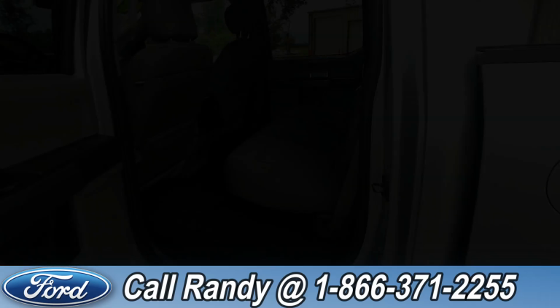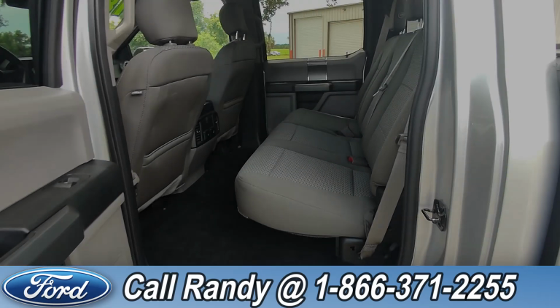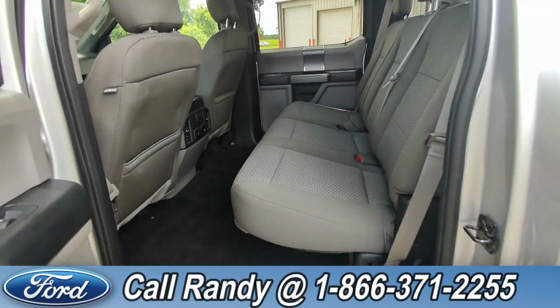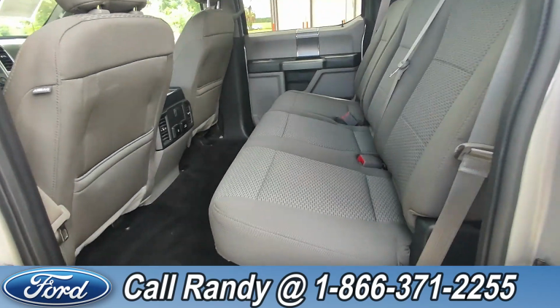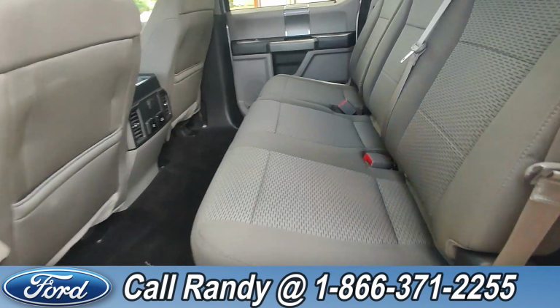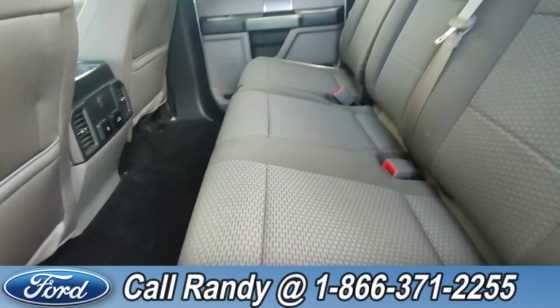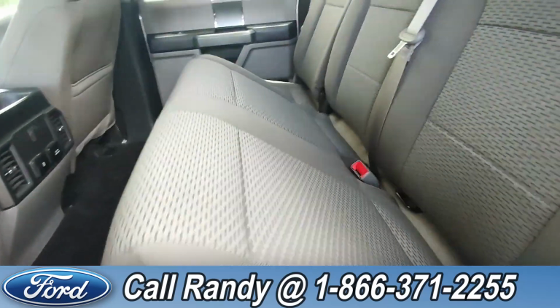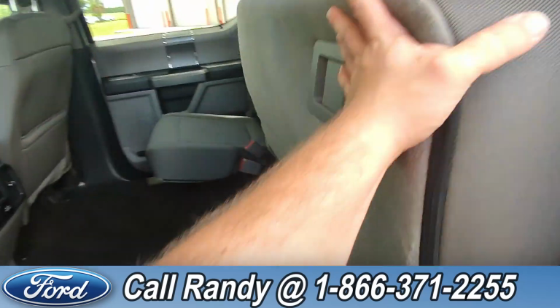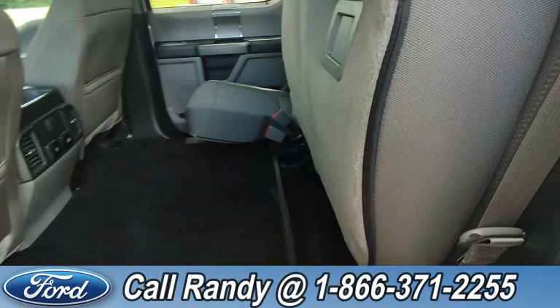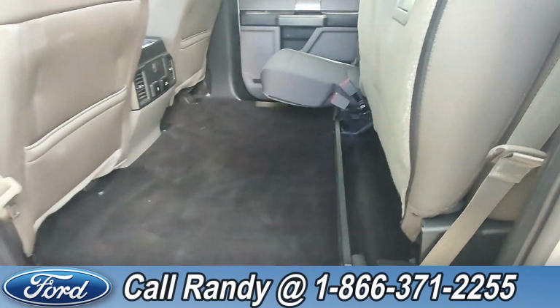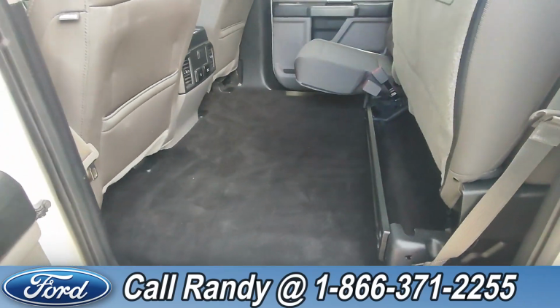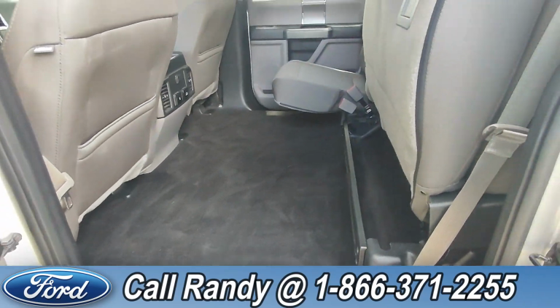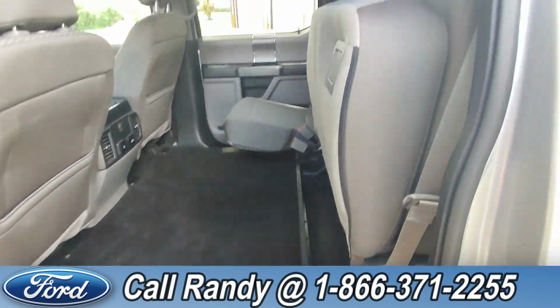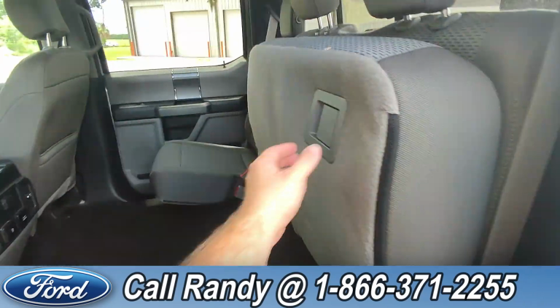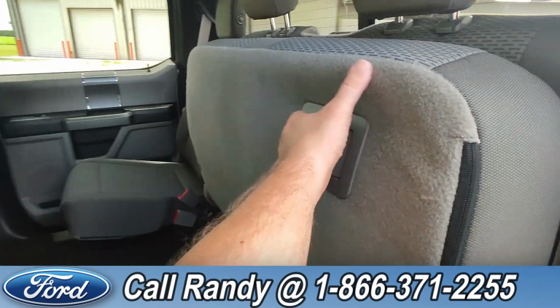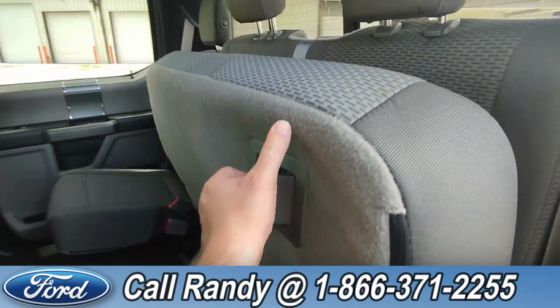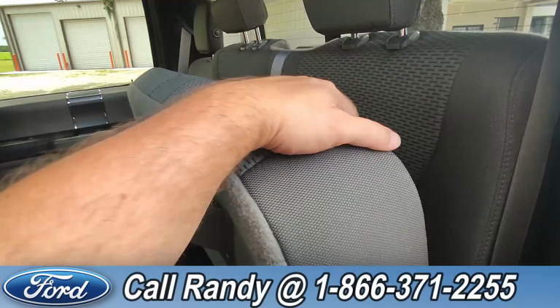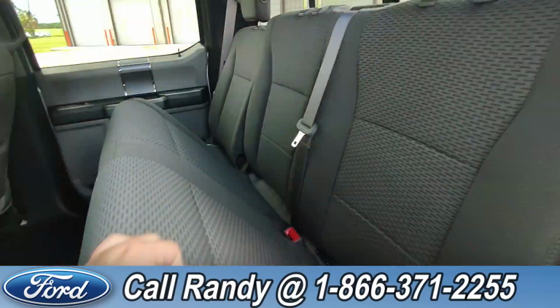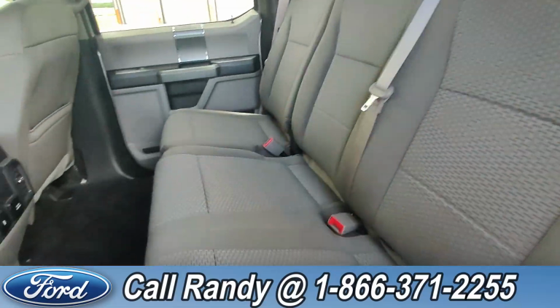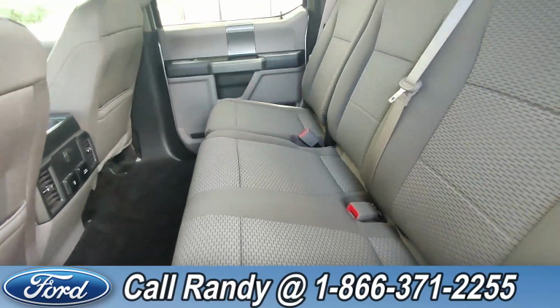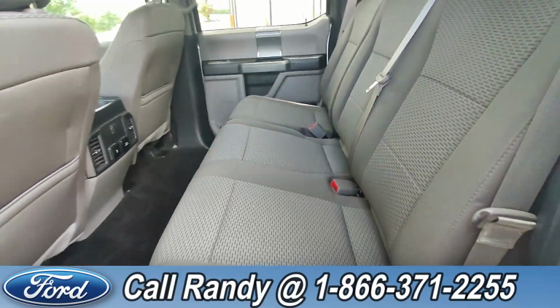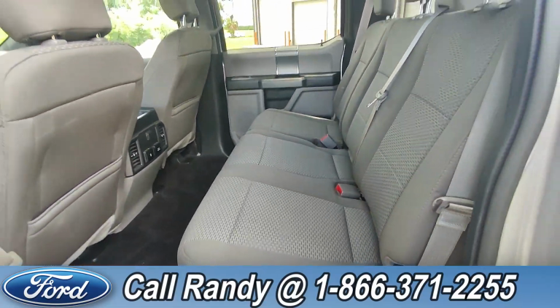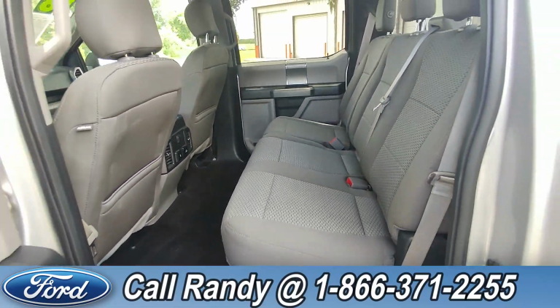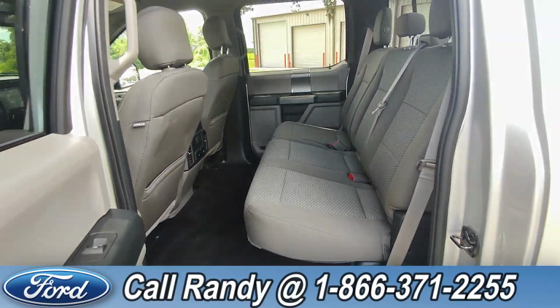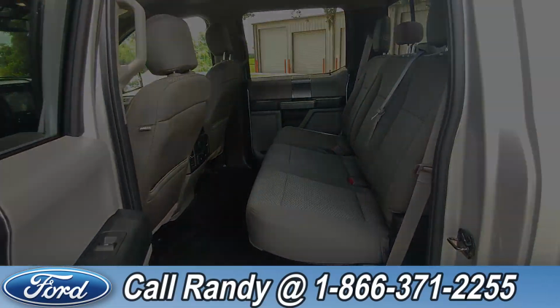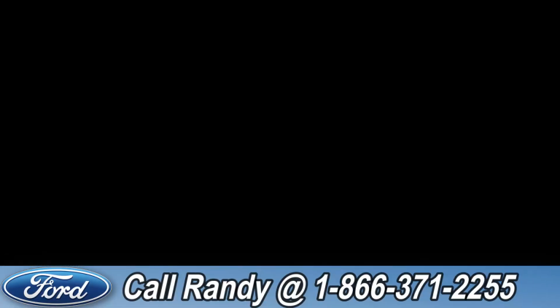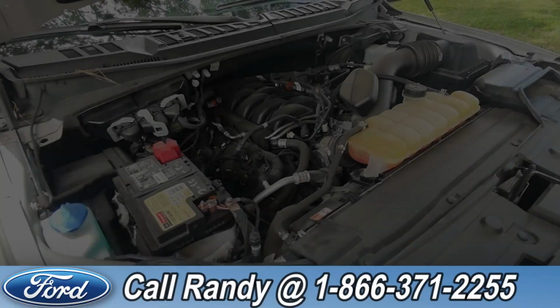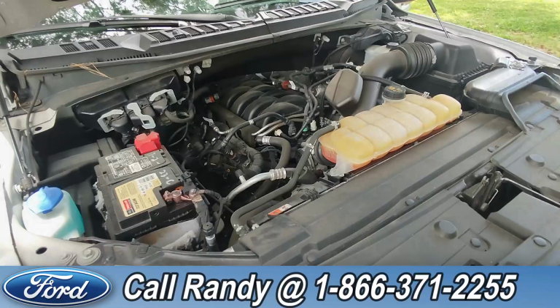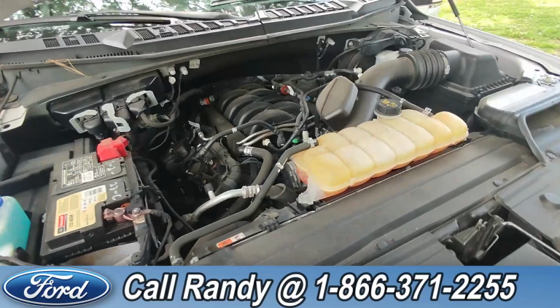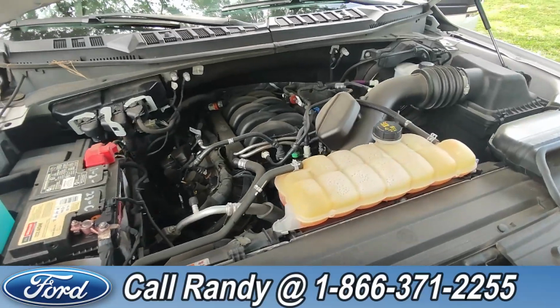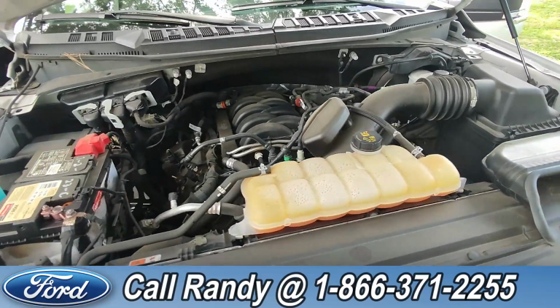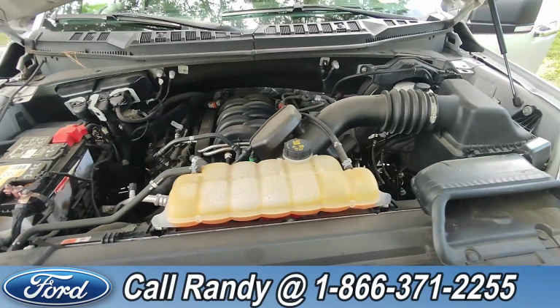In the back you have three extra seats that fold up to give you extra cargo space. If you want to put them back down, you just pull on this lever here and set it back down. Under the hood there is a 5-liter V8 engine.